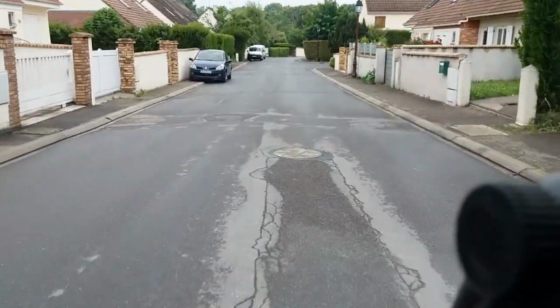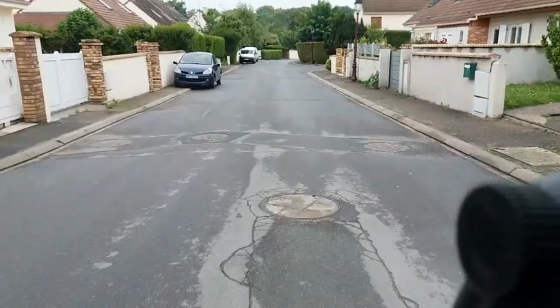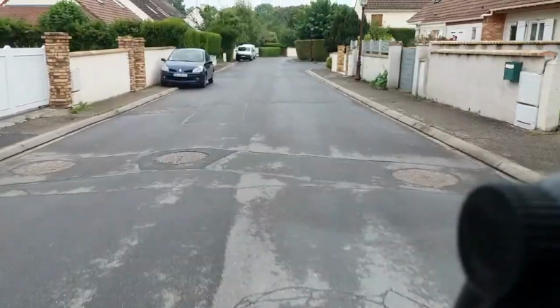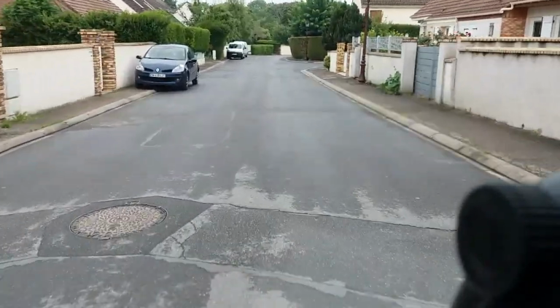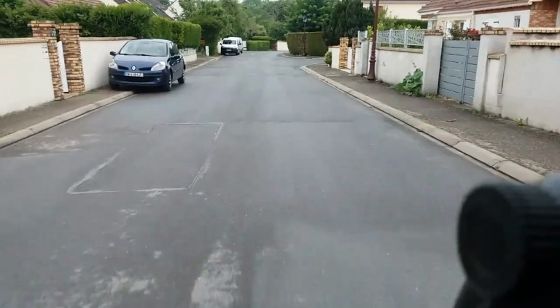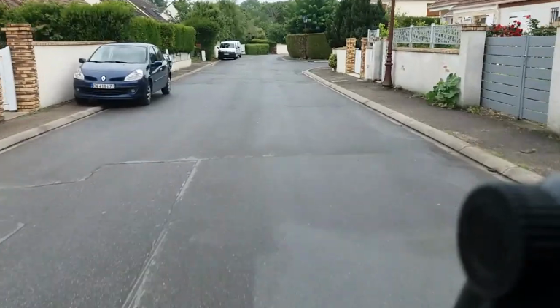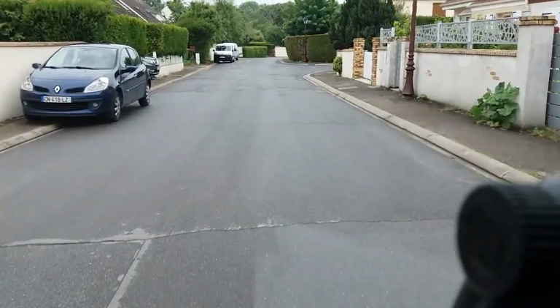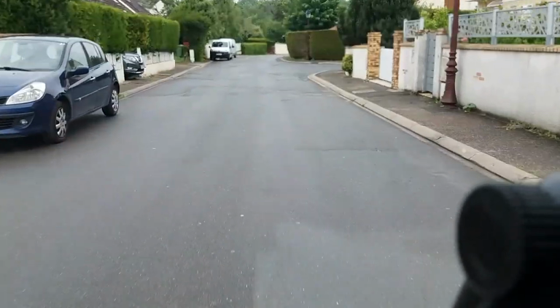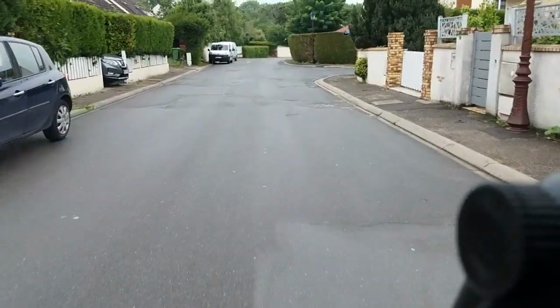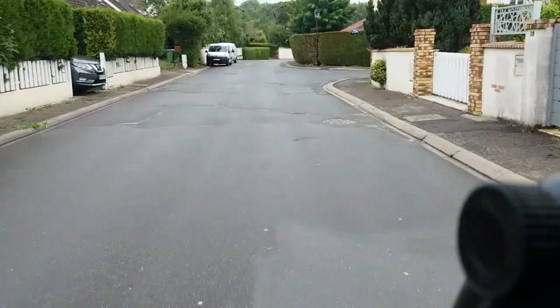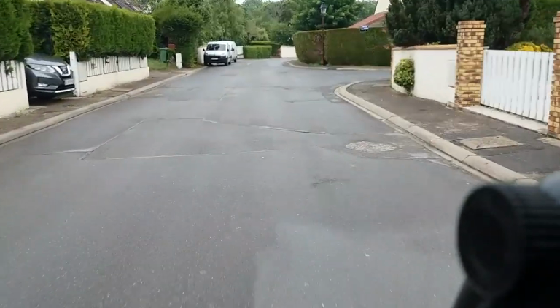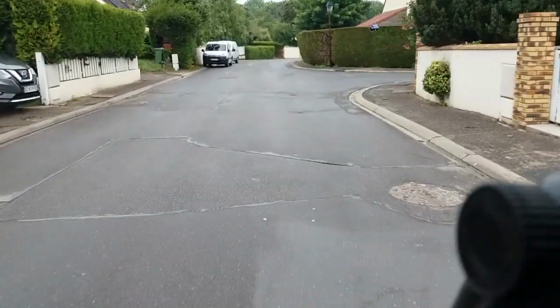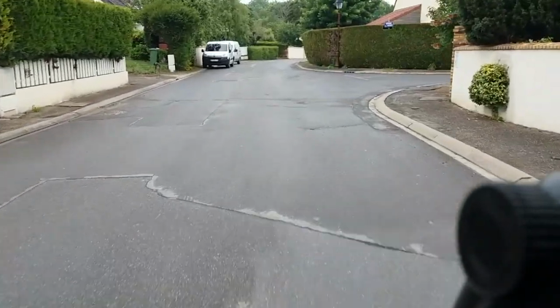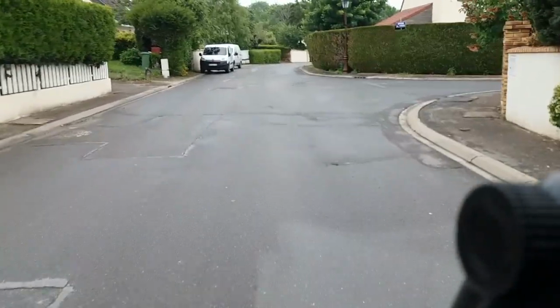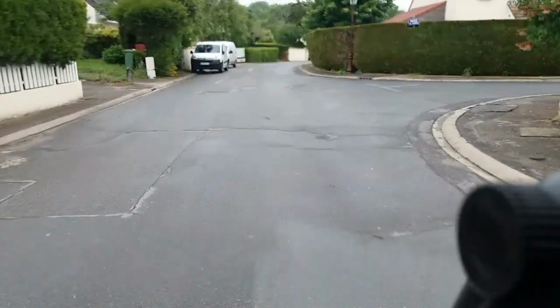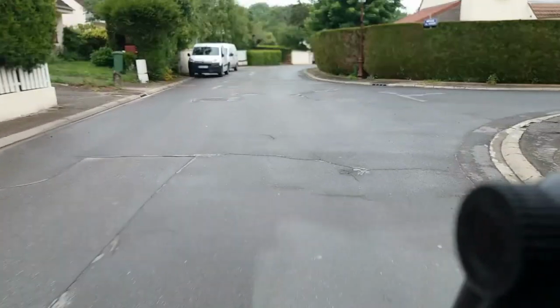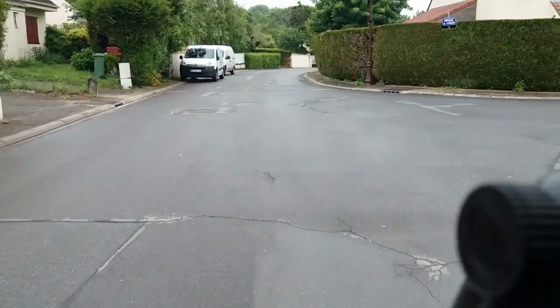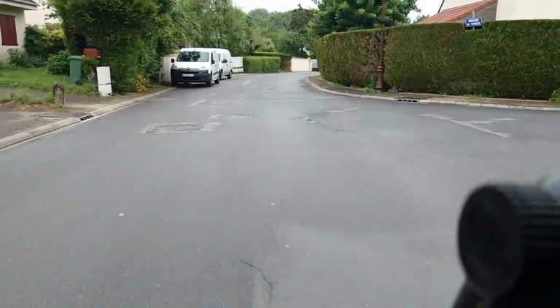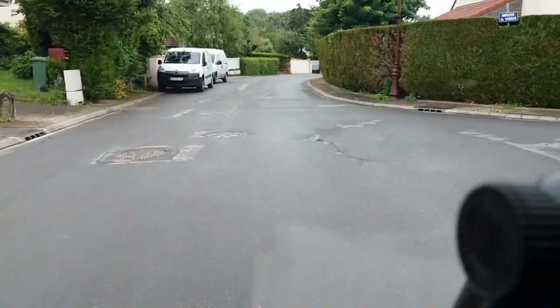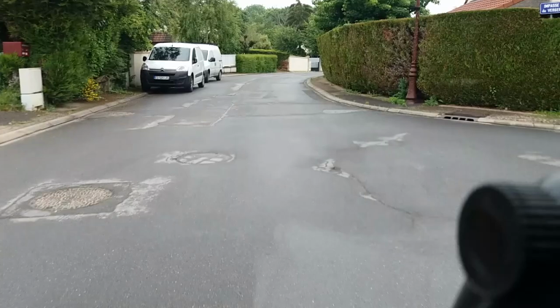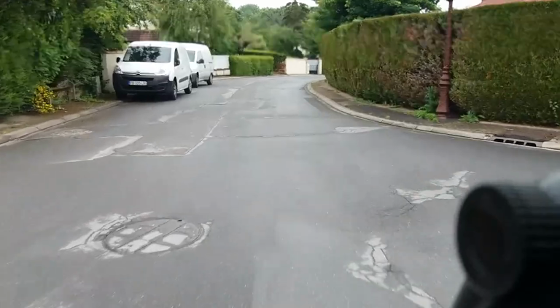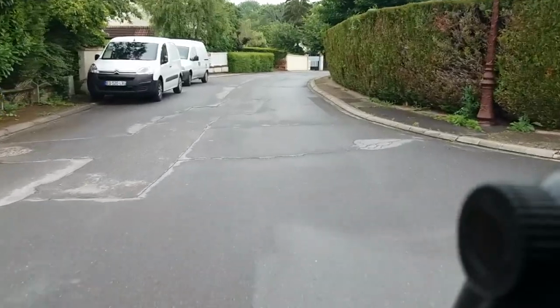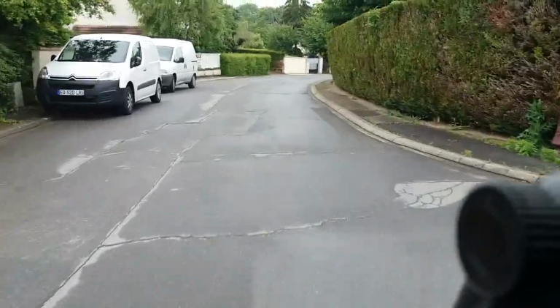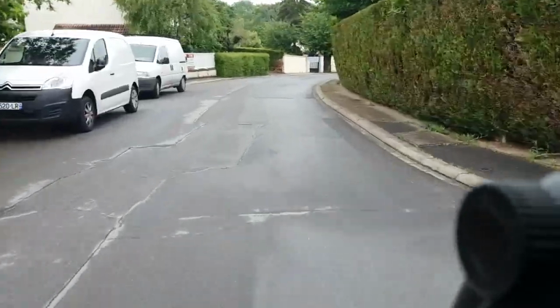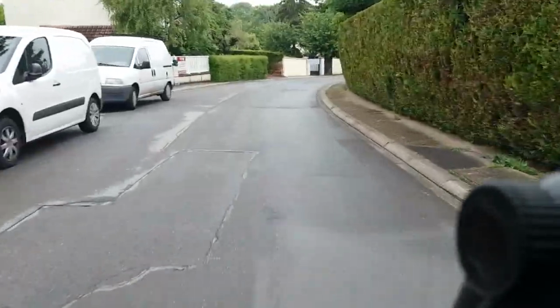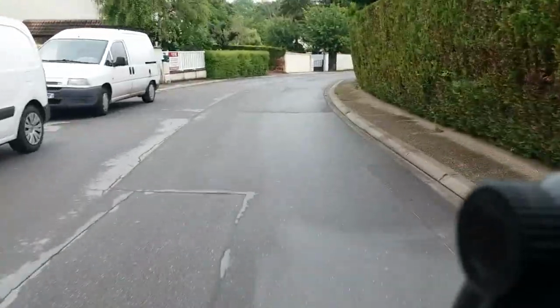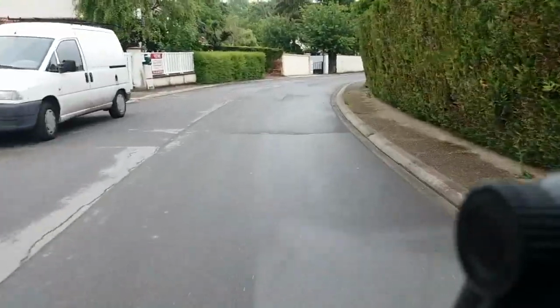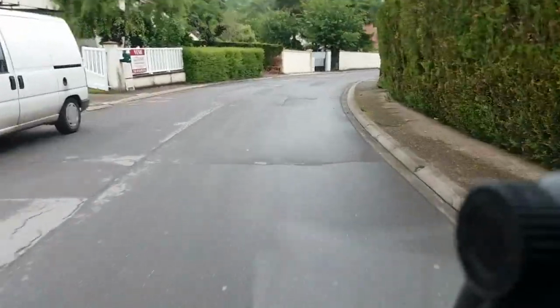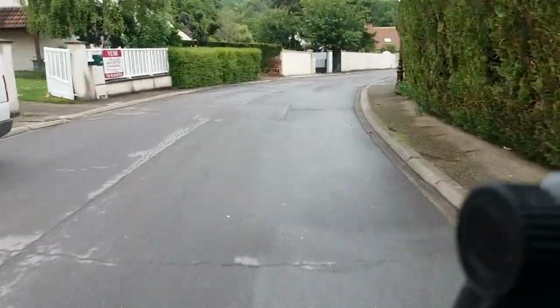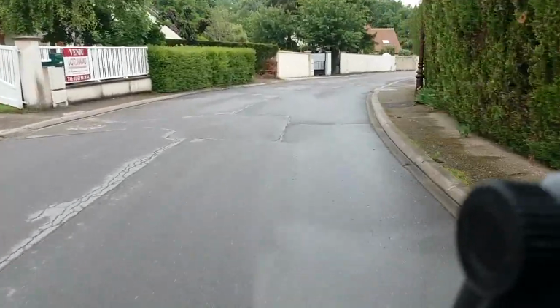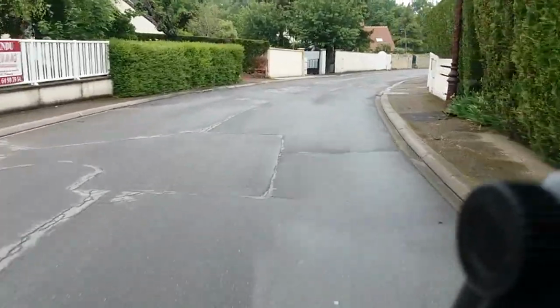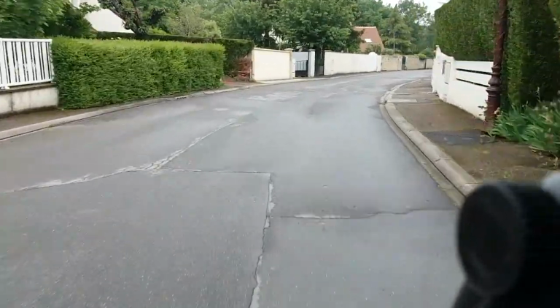There we go — it gets another priority out of the right, so I'll take my foot off the accelerator in case somebody comes out. It's actually a close down there, so there we go.